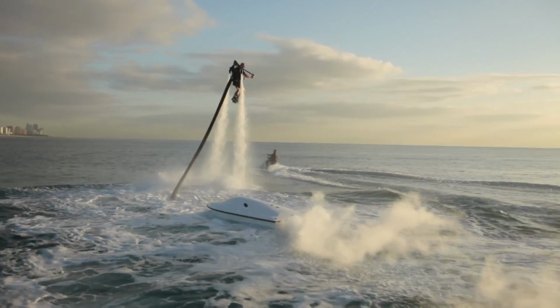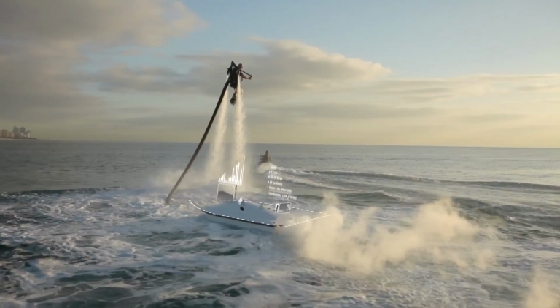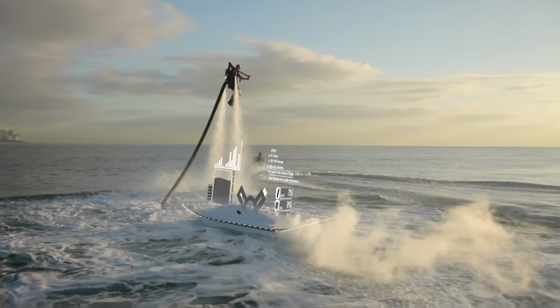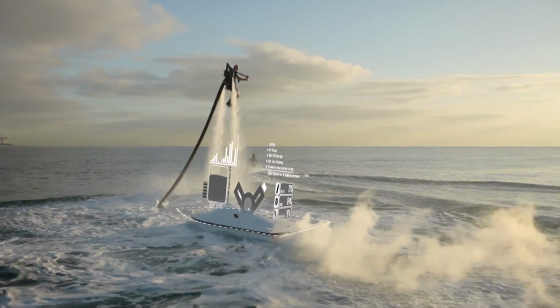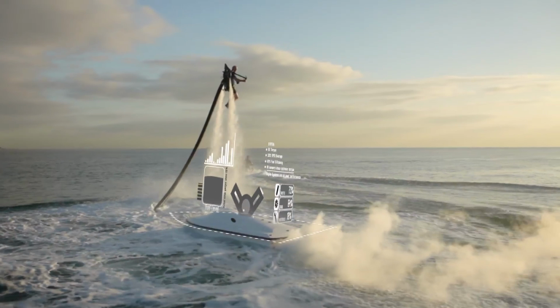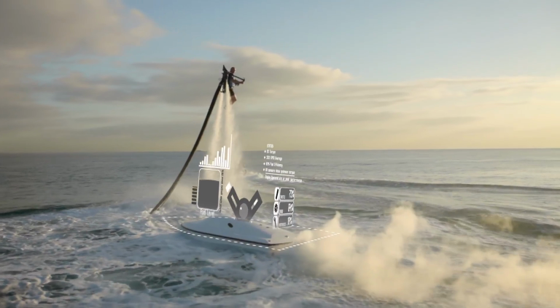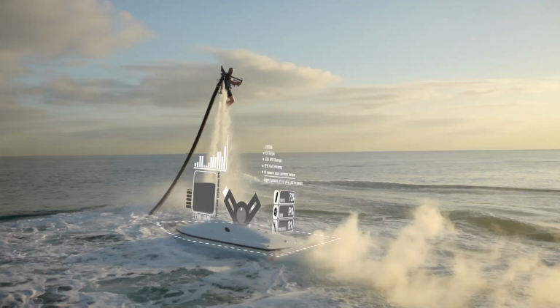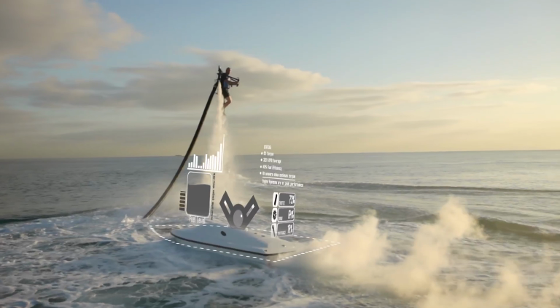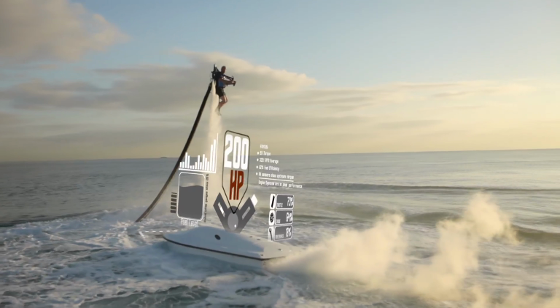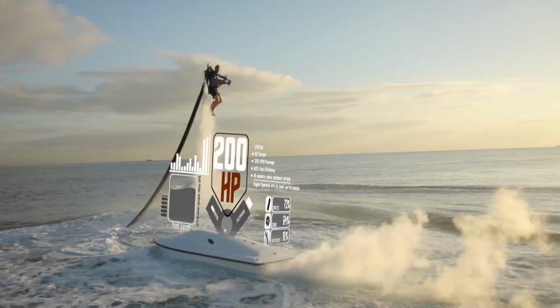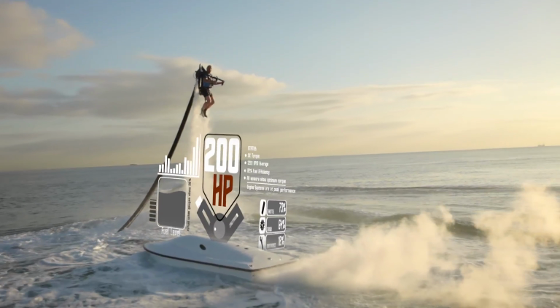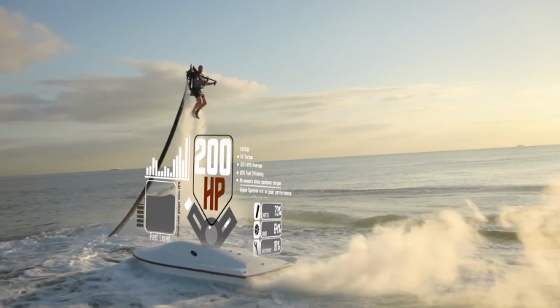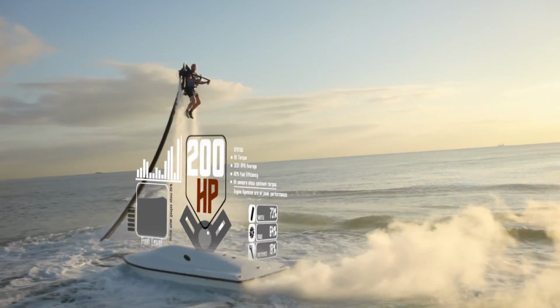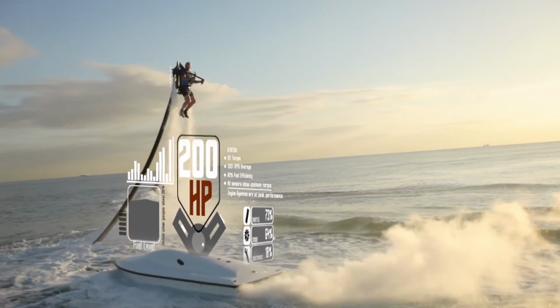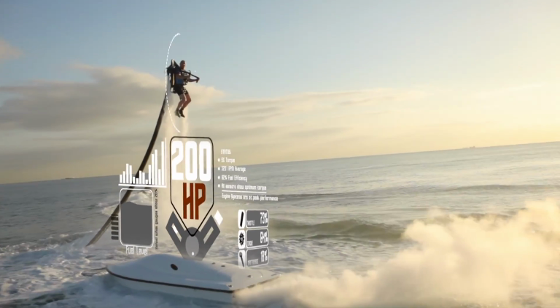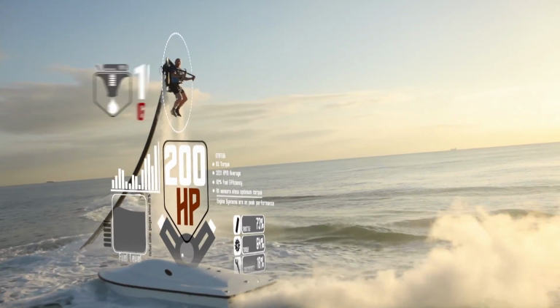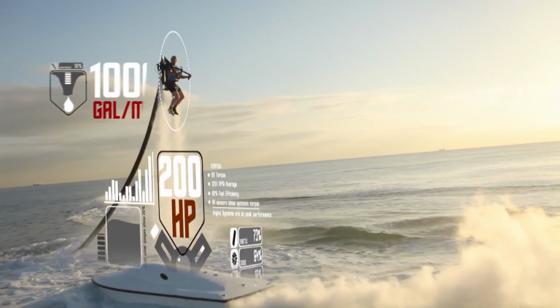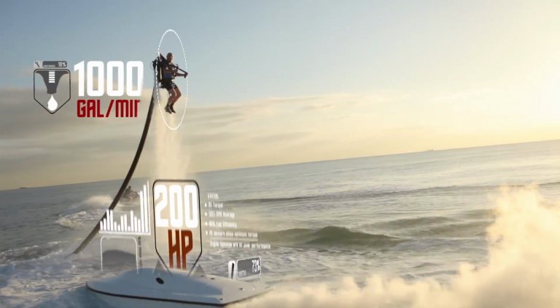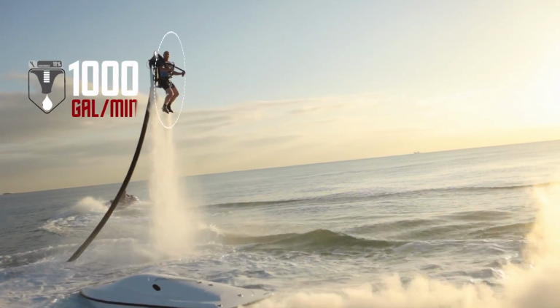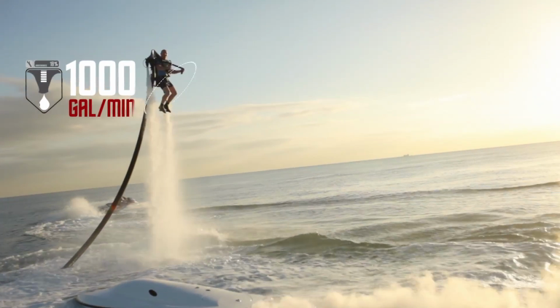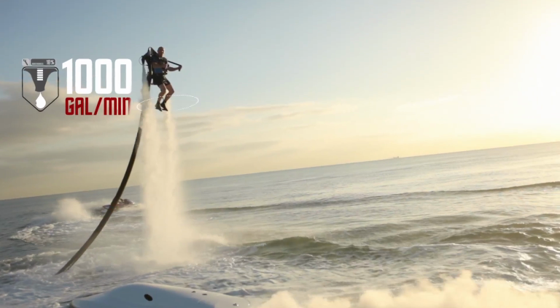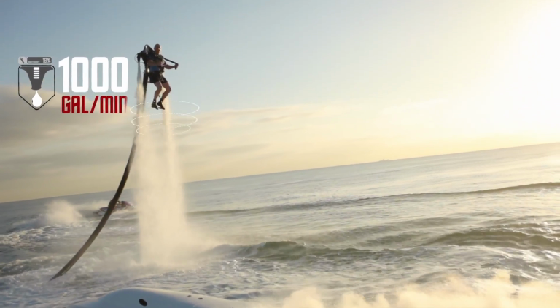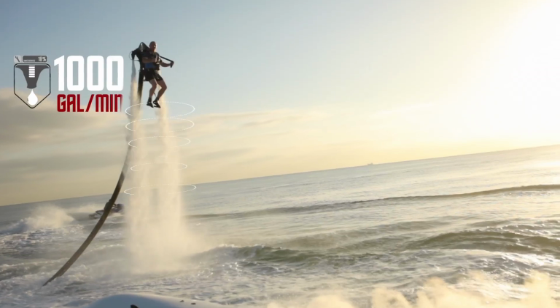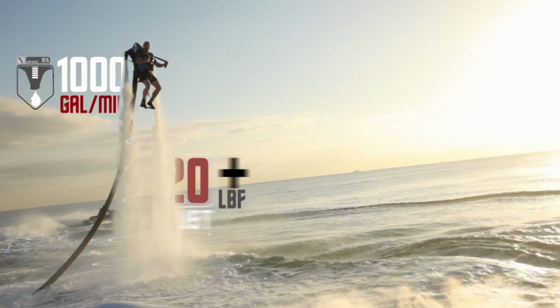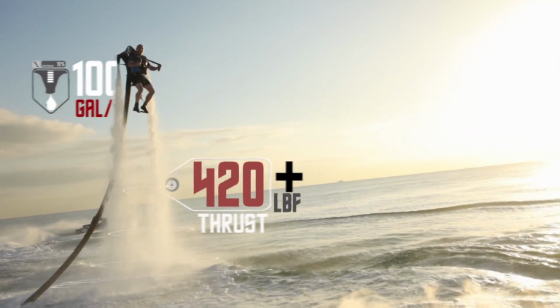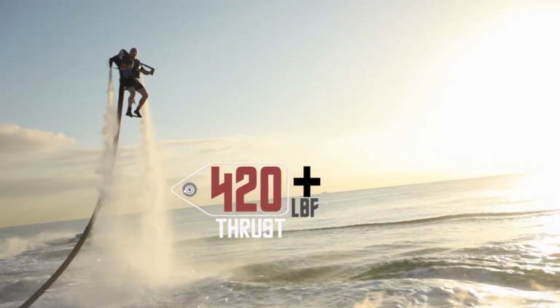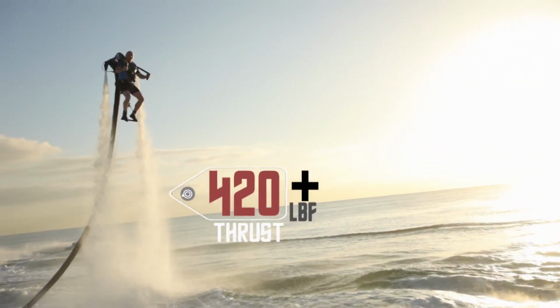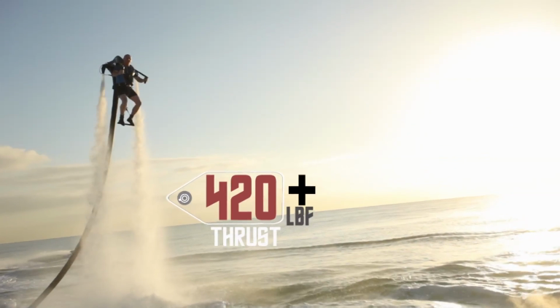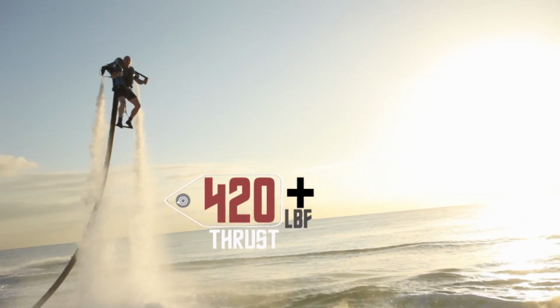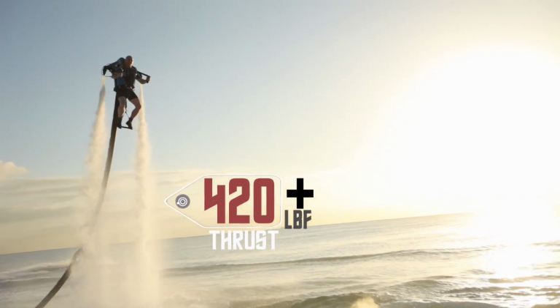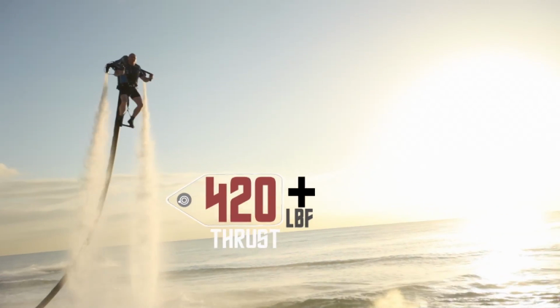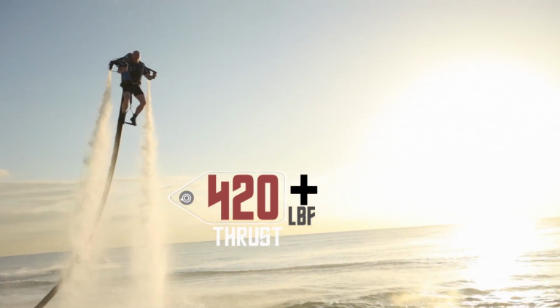Your flight begins as a 200-horsepower marine engine pumps water up a 10-meter hose at over 1,000 gallons per minute, generating over 420 pounds of thrust.